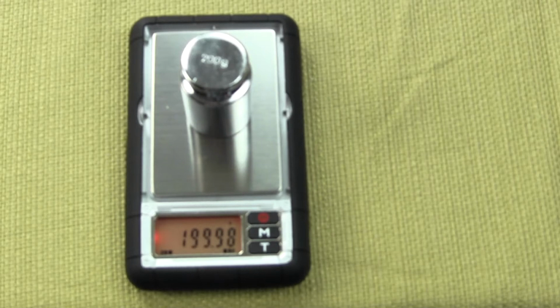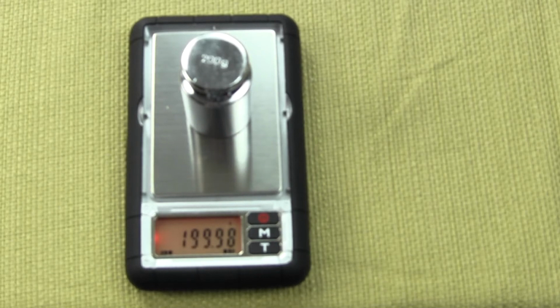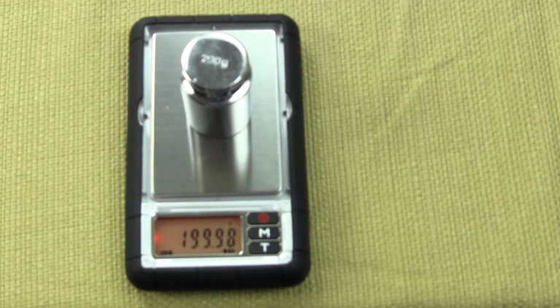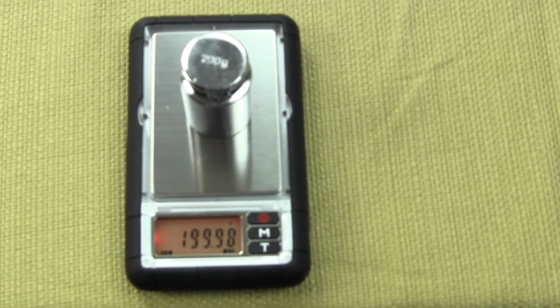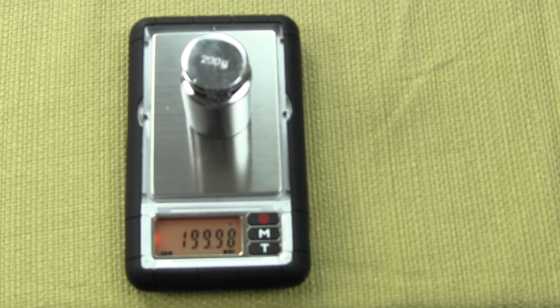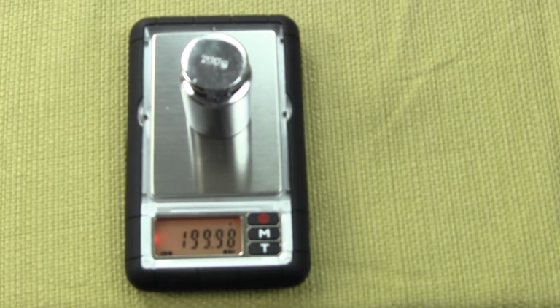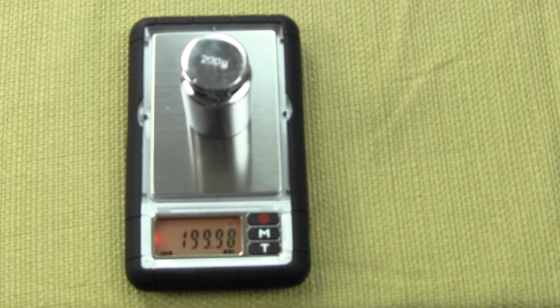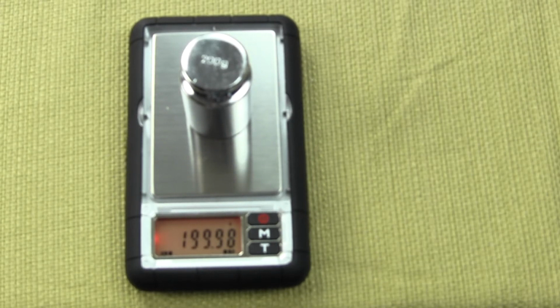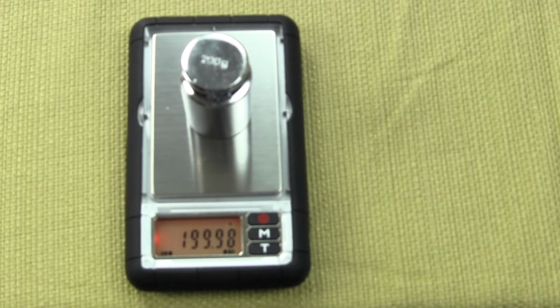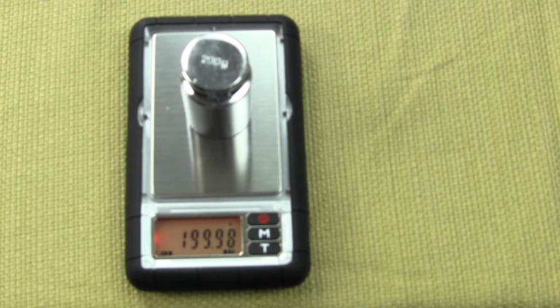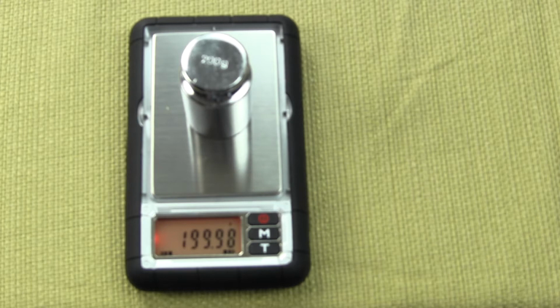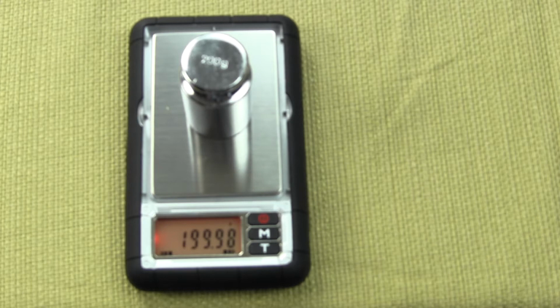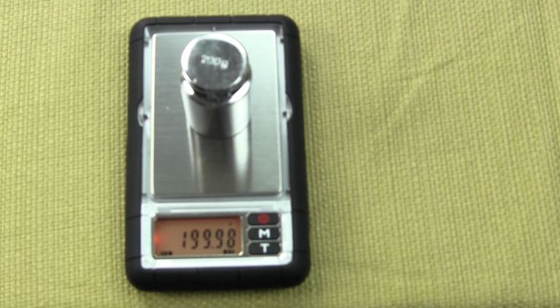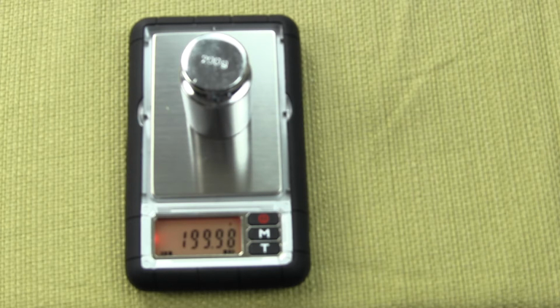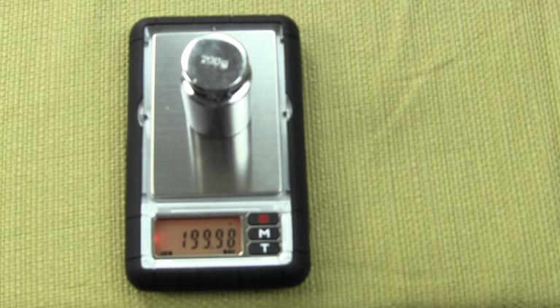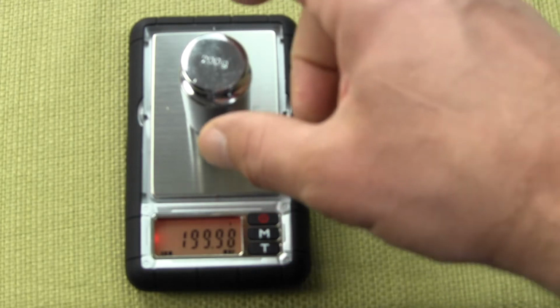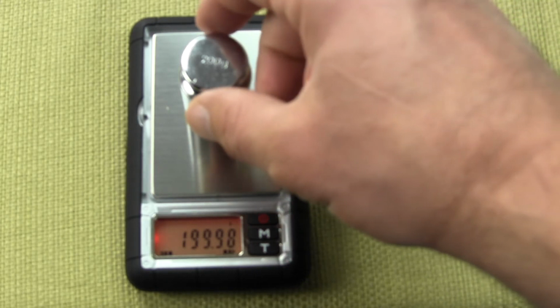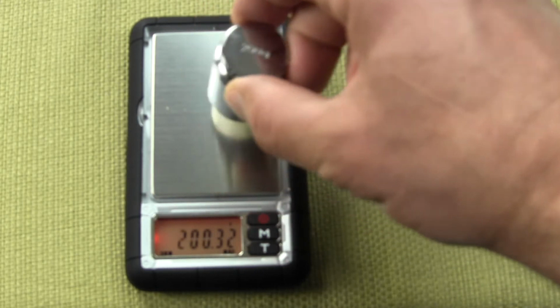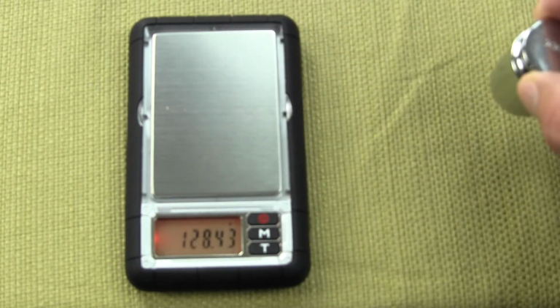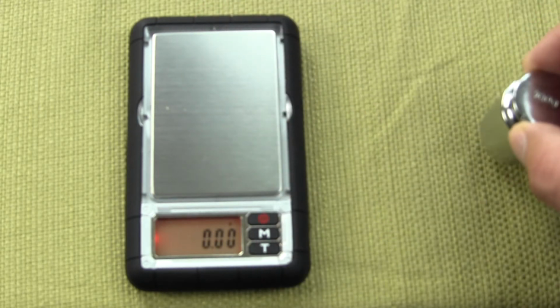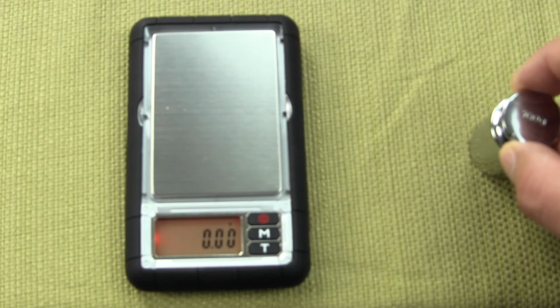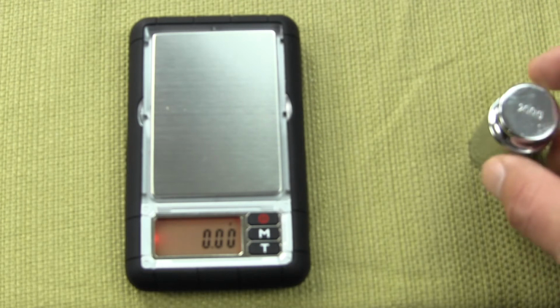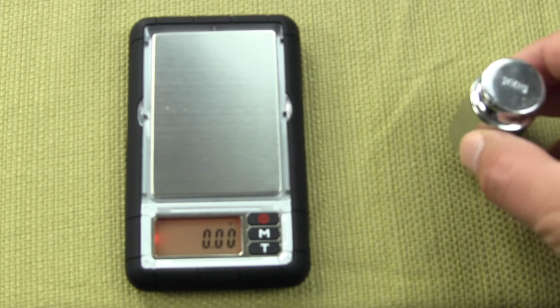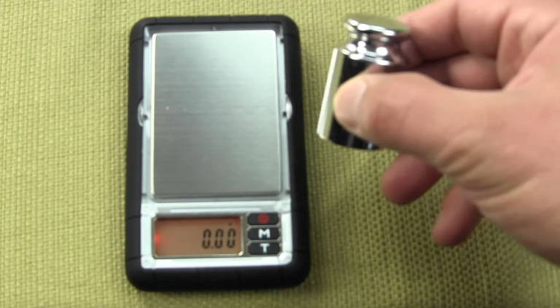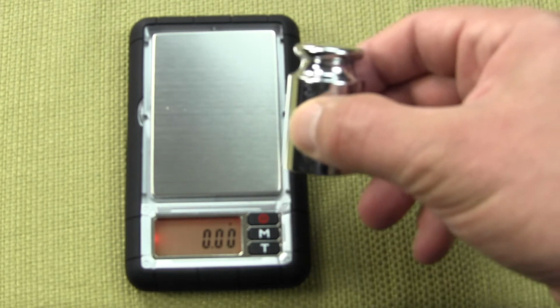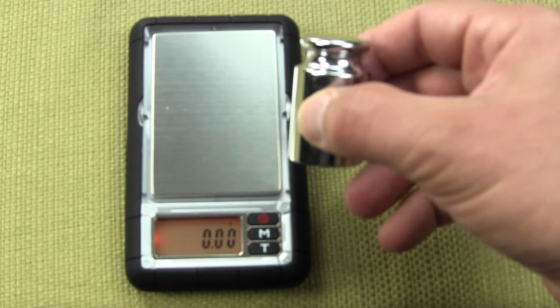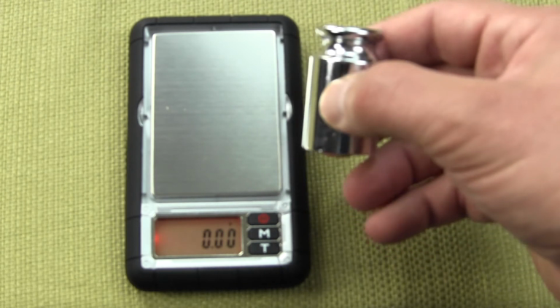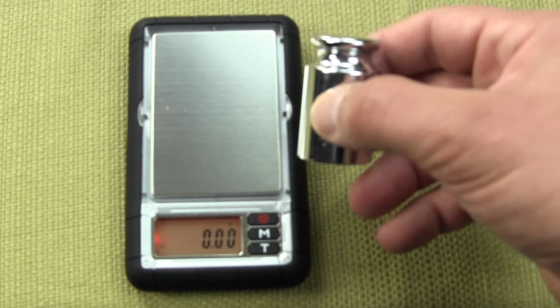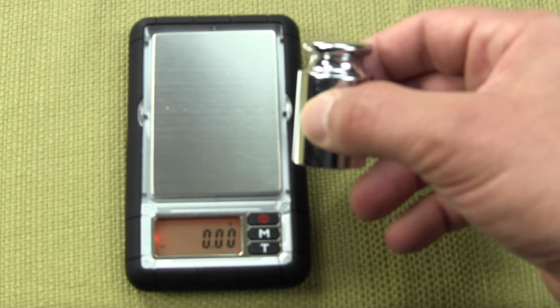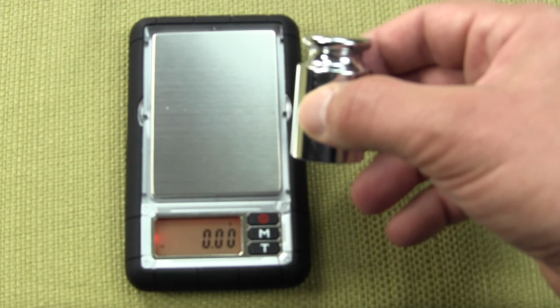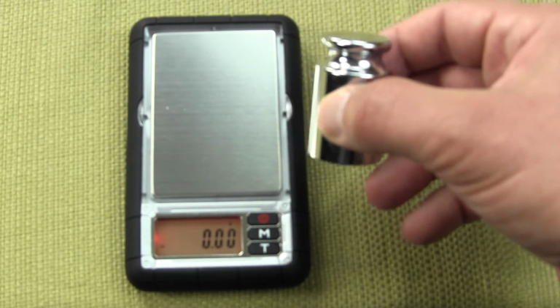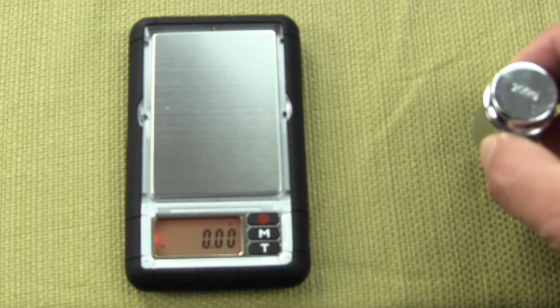In this video, we're going to show you how to calibrate a DuraScale D2 300 gram capacity scale. Calibration is simple. It does require you to have your own 200 gram calibration weight.